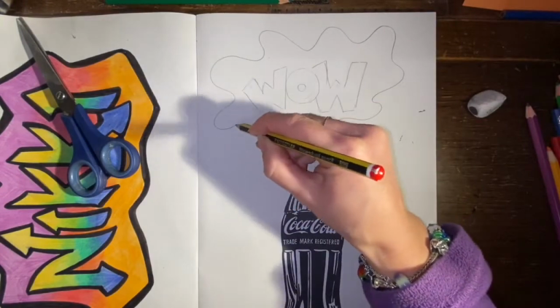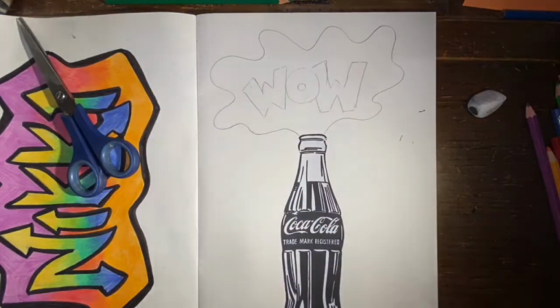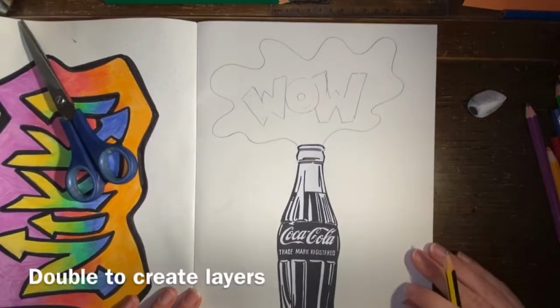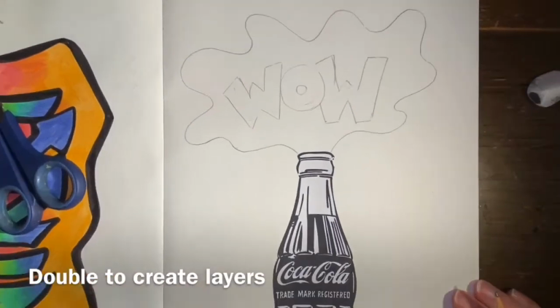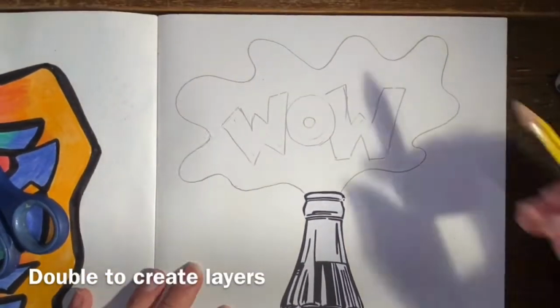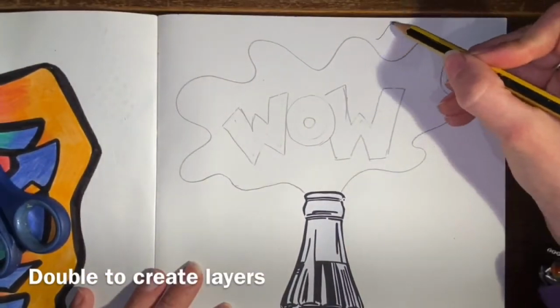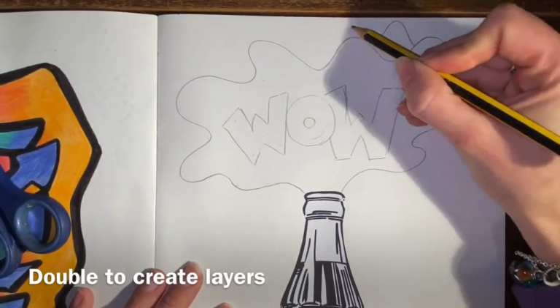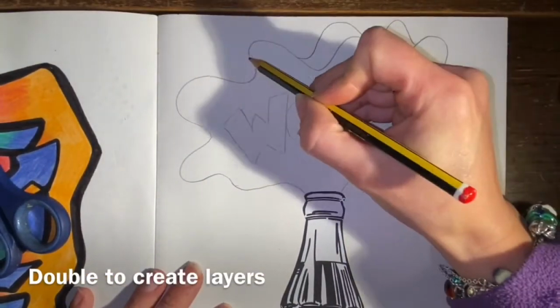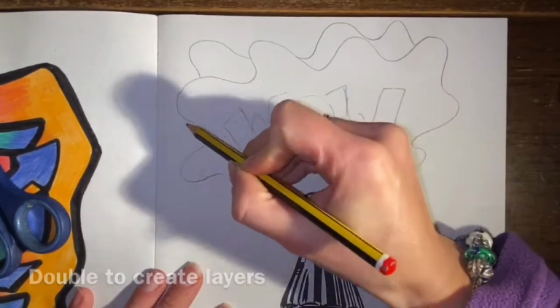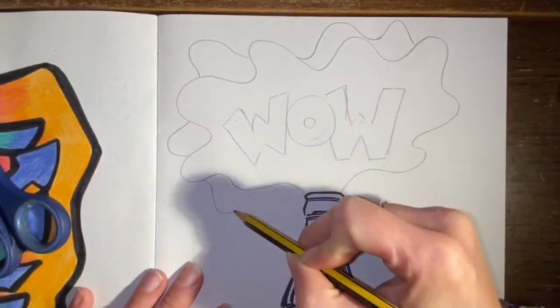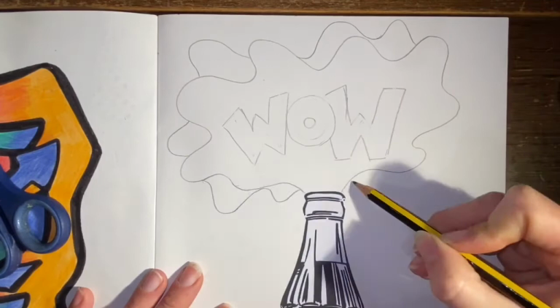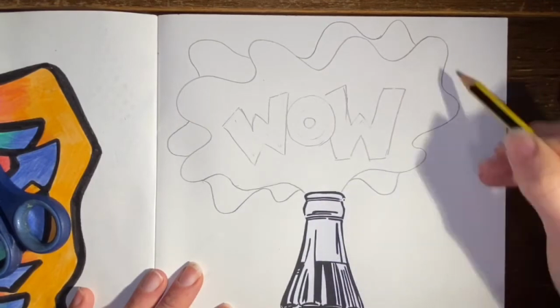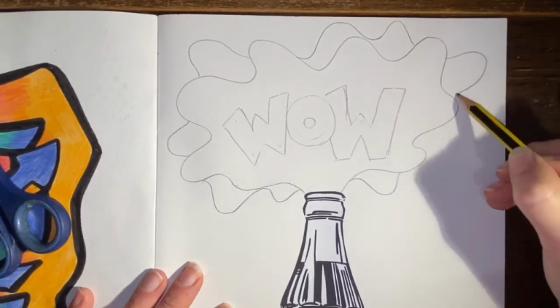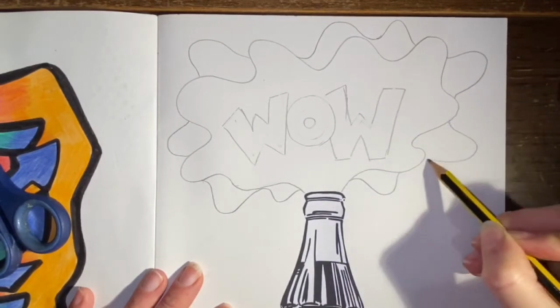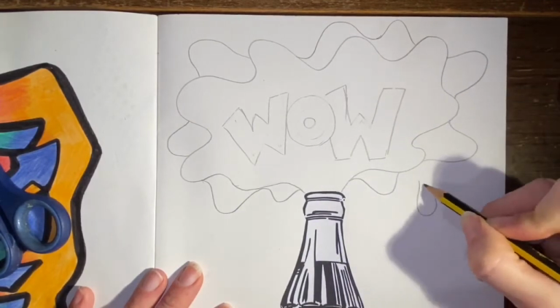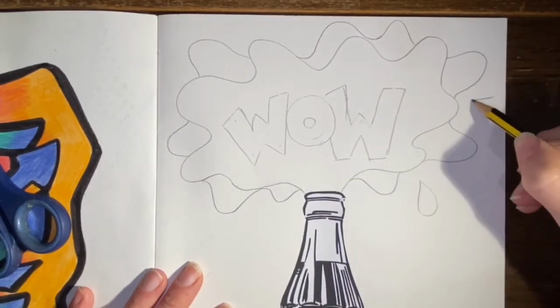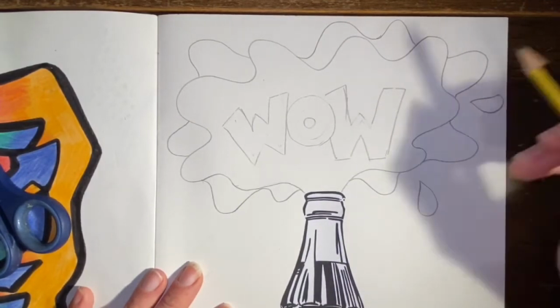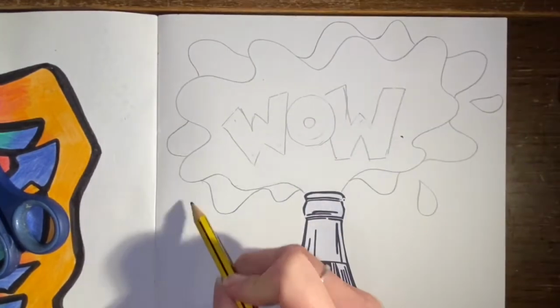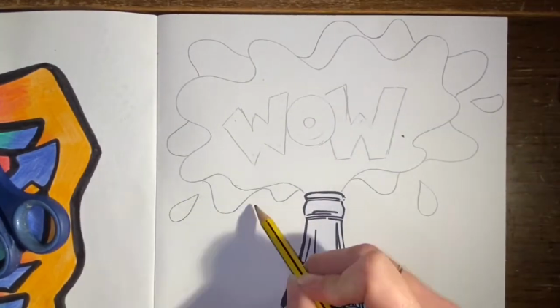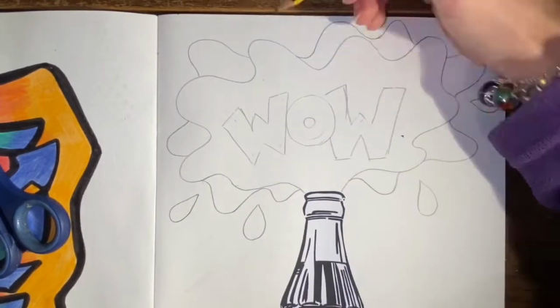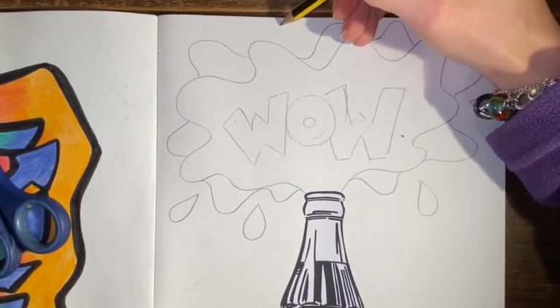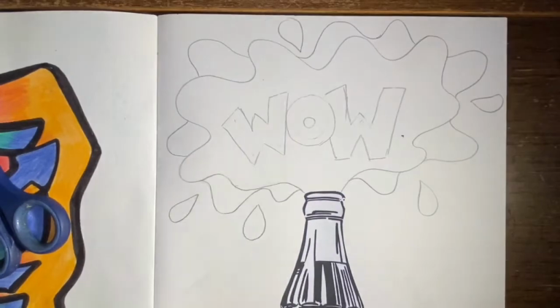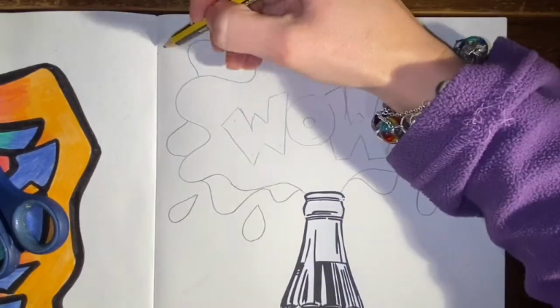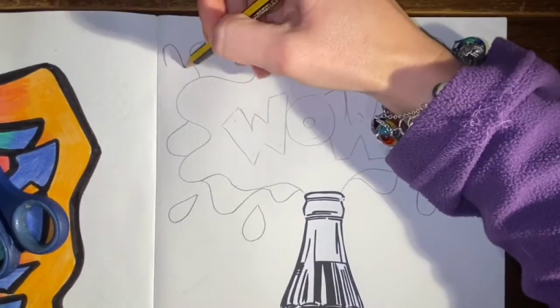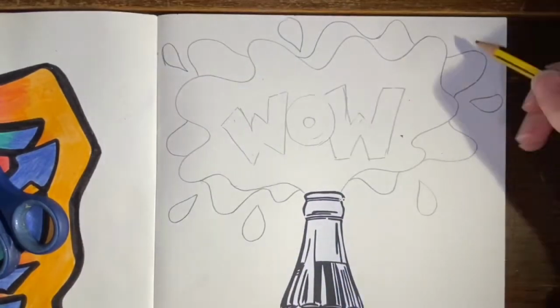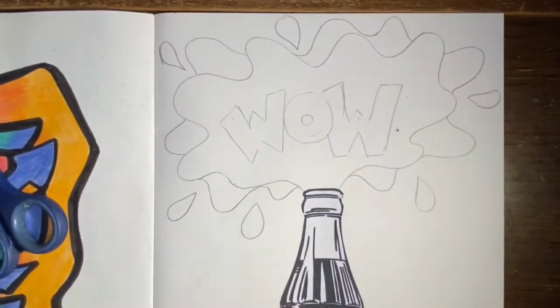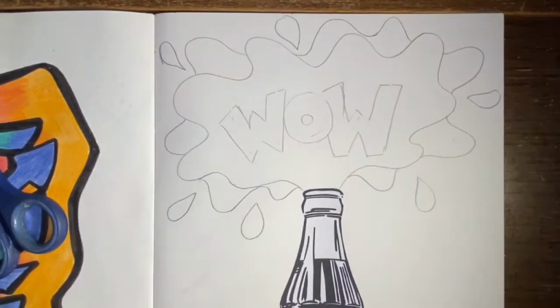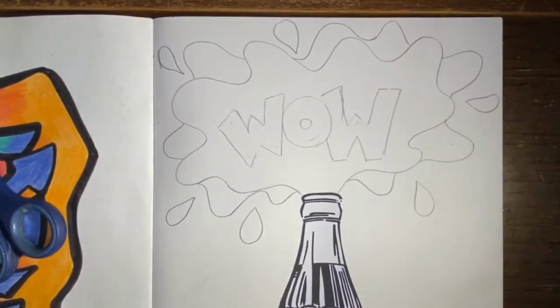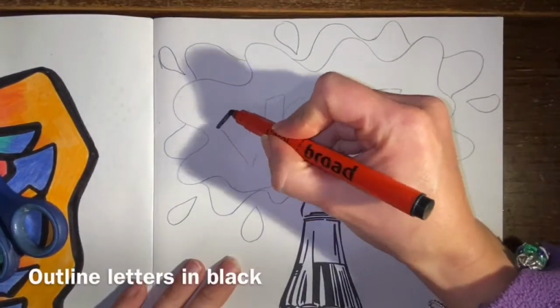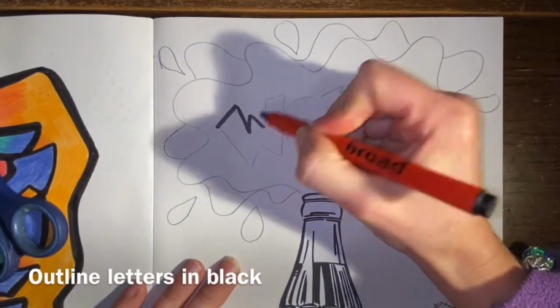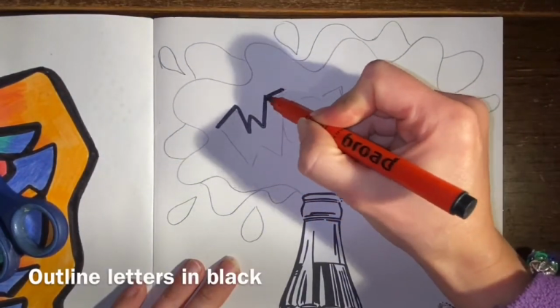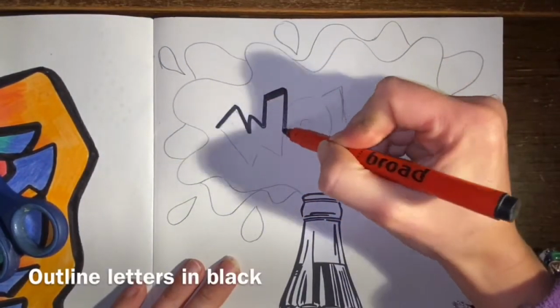We're then going to make sure we do one of those famous call-out shapes. I'm keeping mine in the style of a splash, so quite rounded, using double layers as we often see in those call-outs, and adding a few droplets as well.